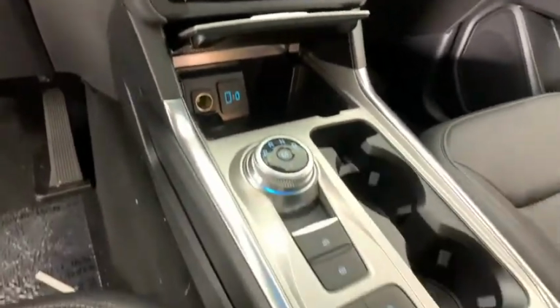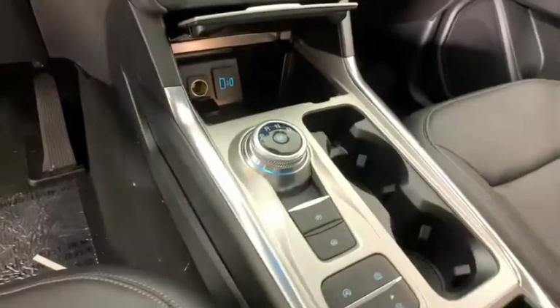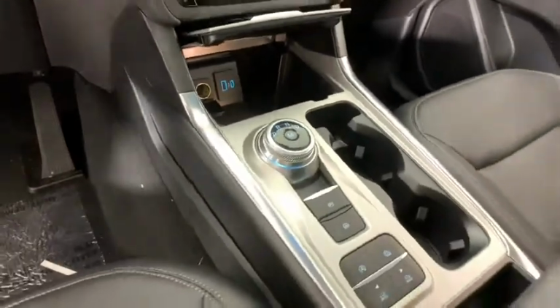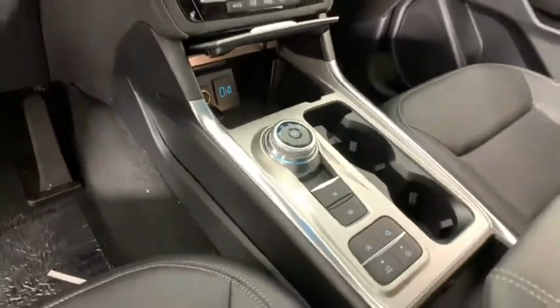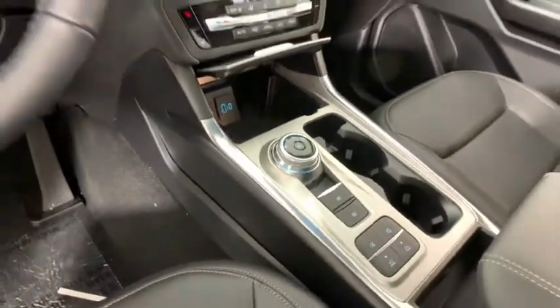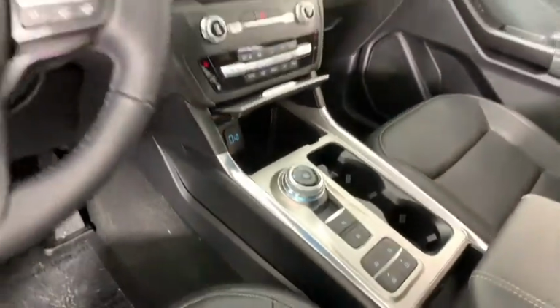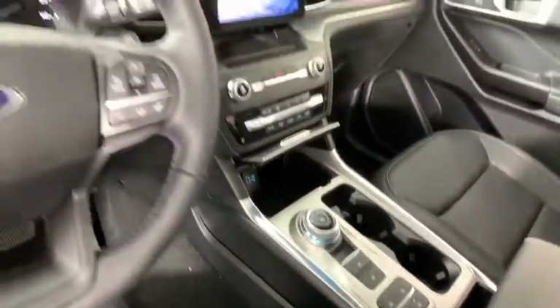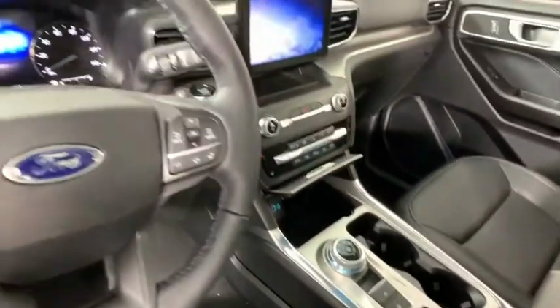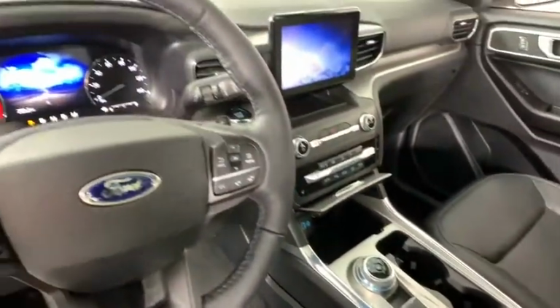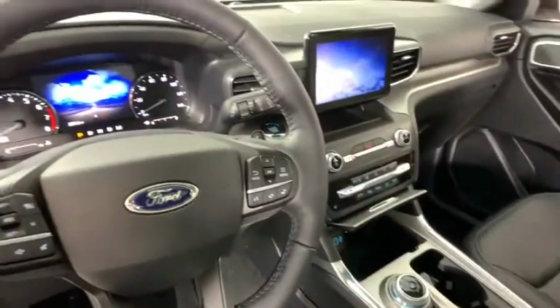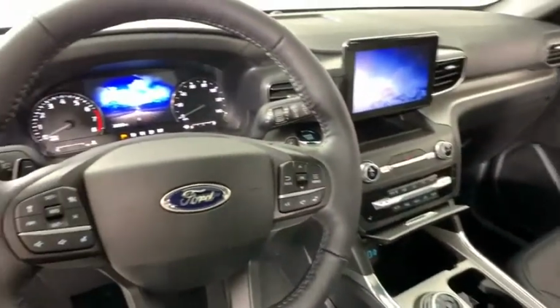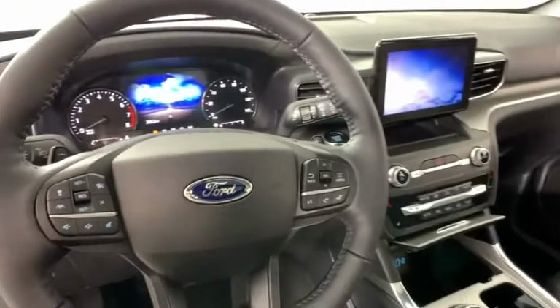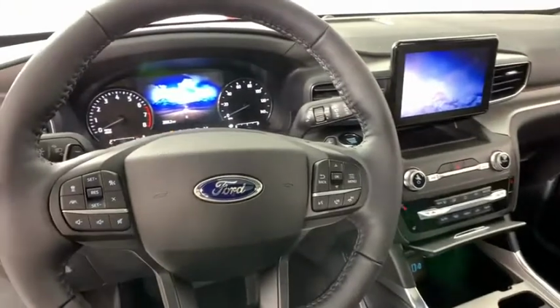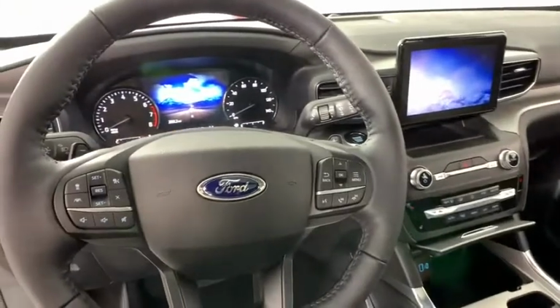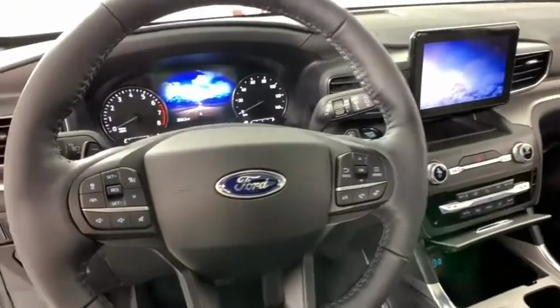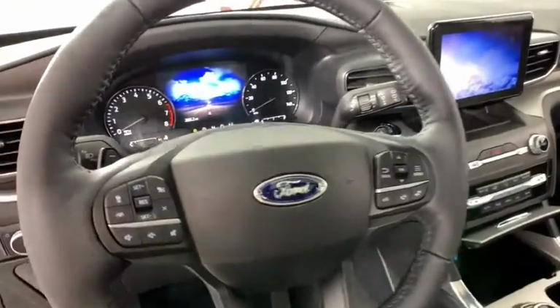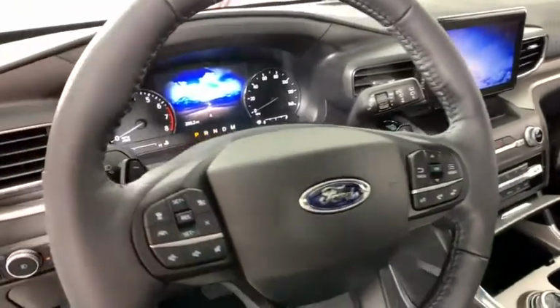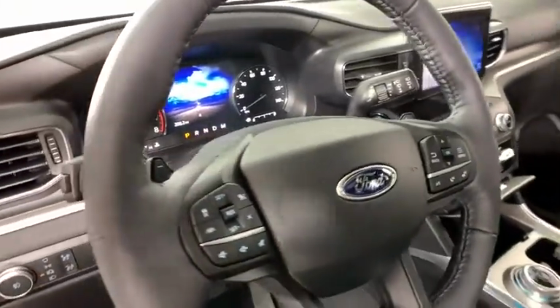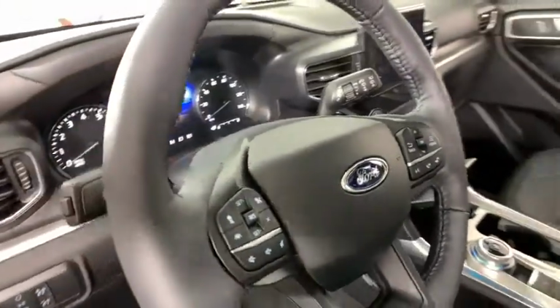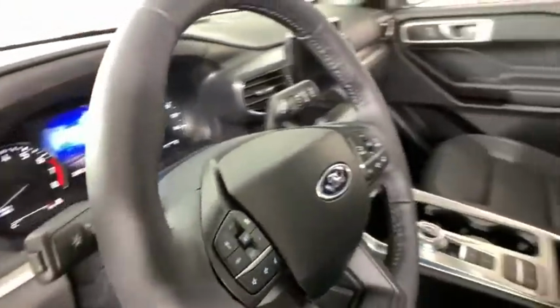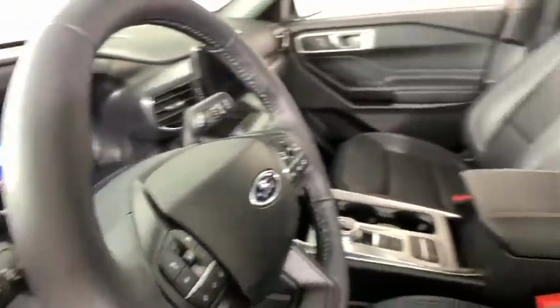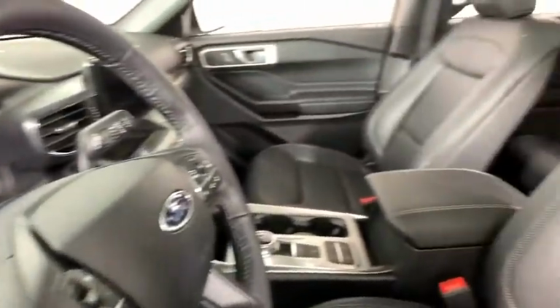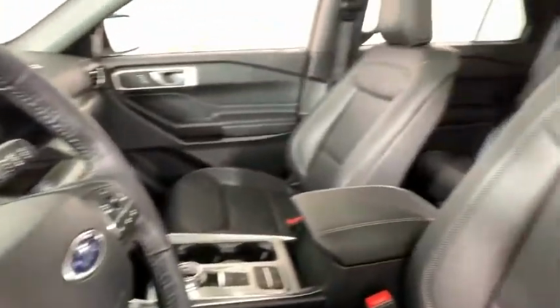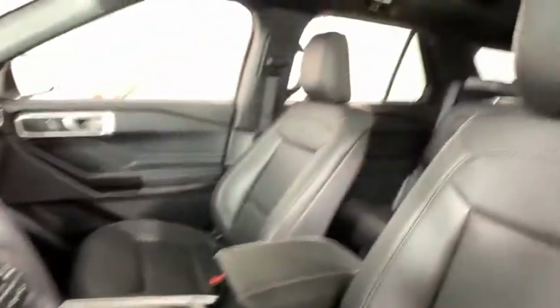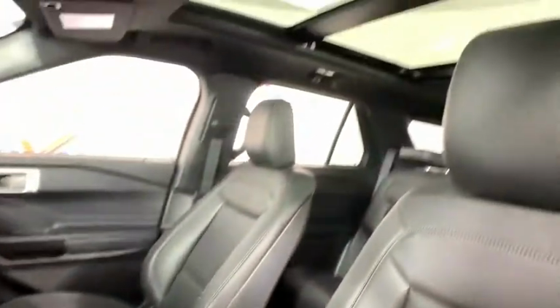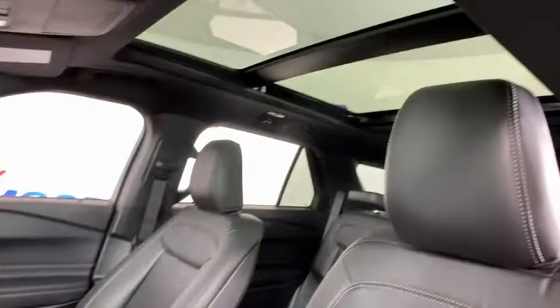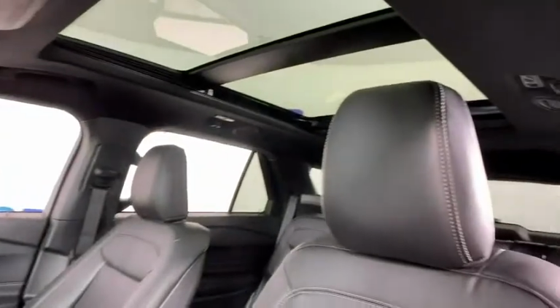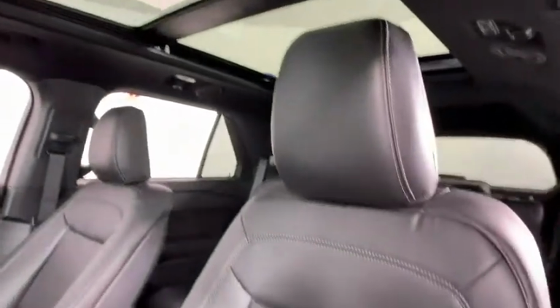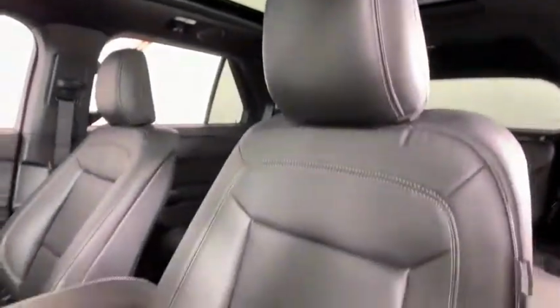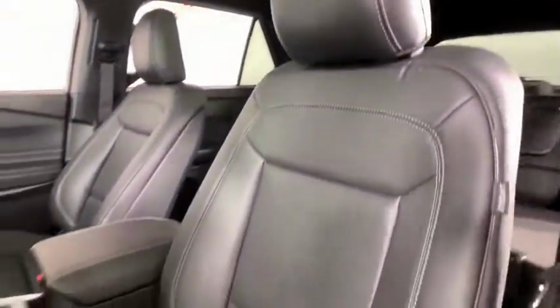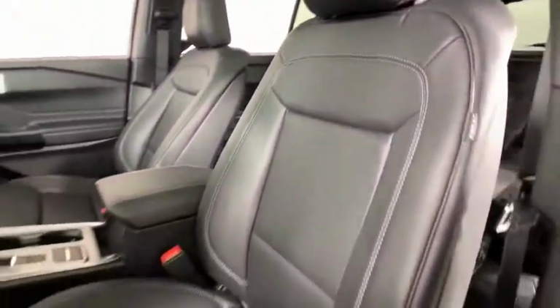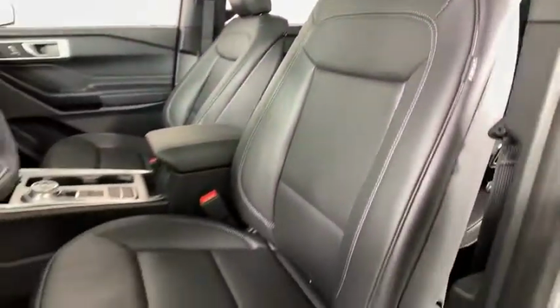AM-FM stereo radio, security system, electronic stability control, trip computer, power windows, heated steering wheel, compass, rear window defroster, remote keyless entry.